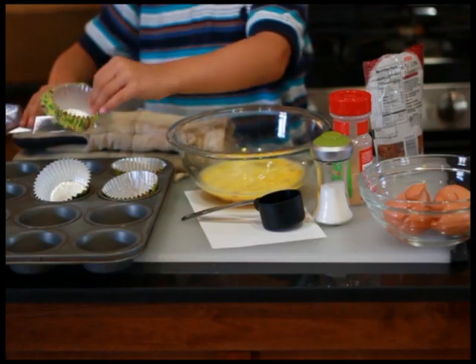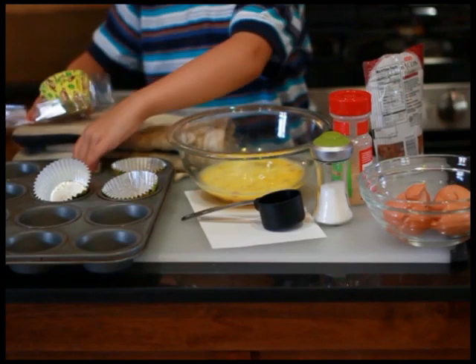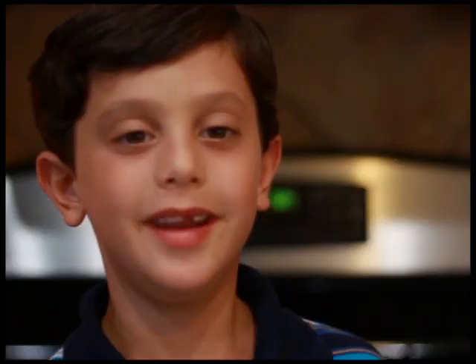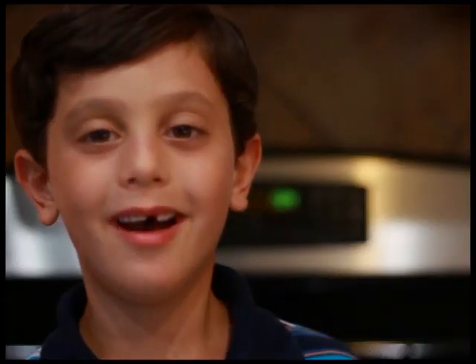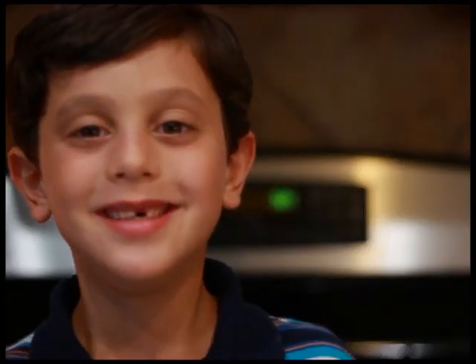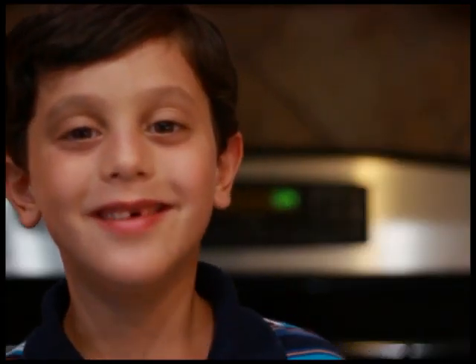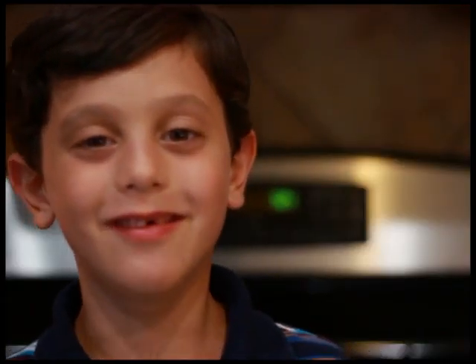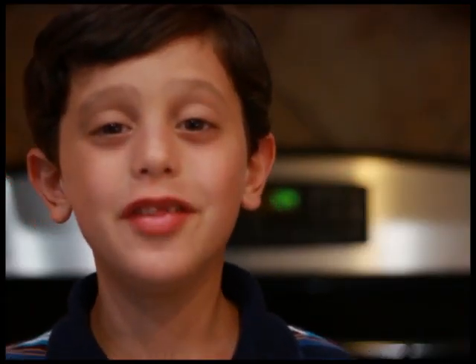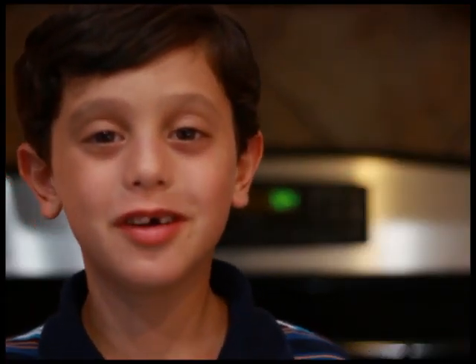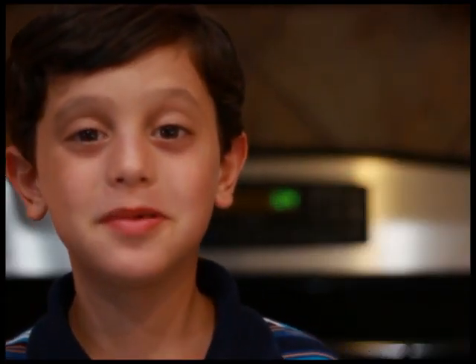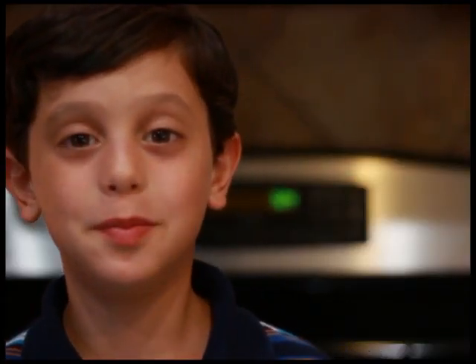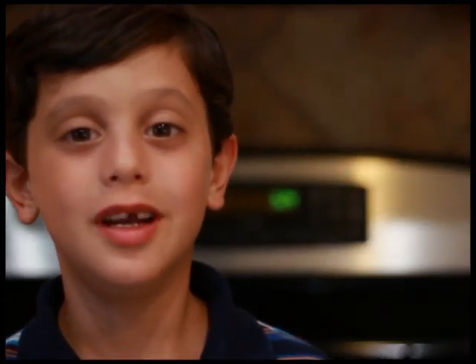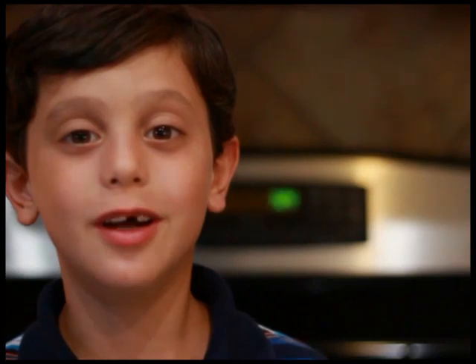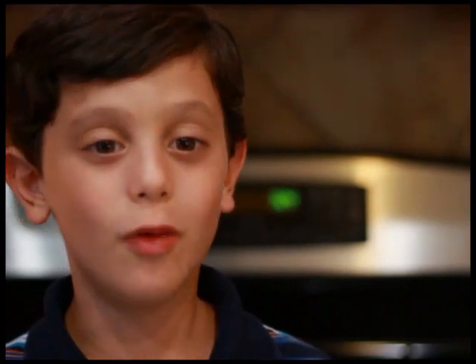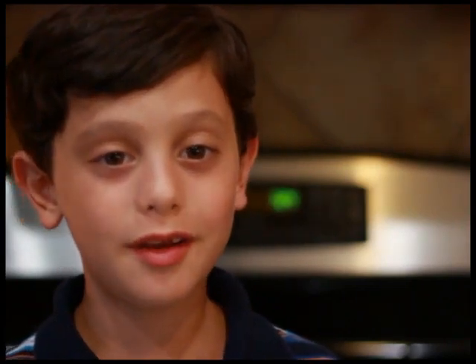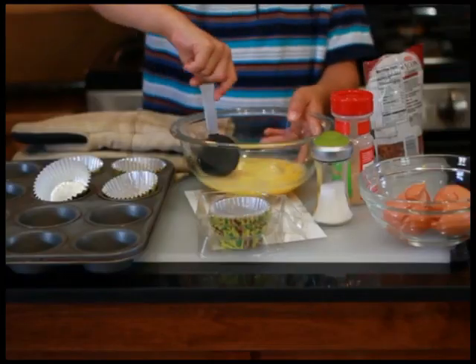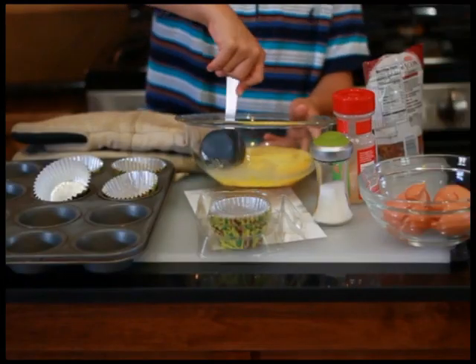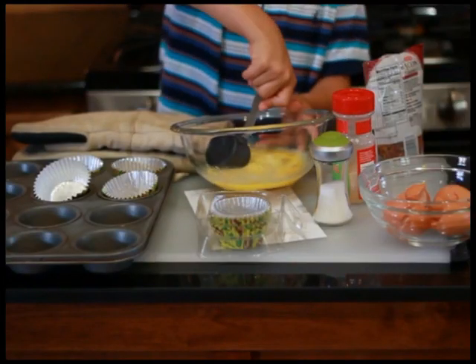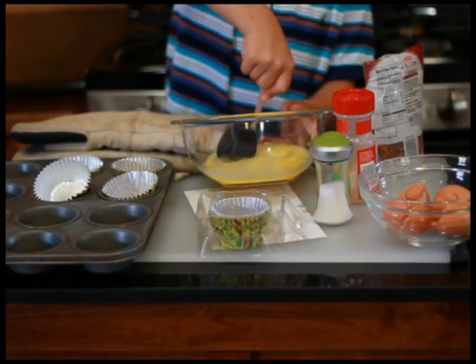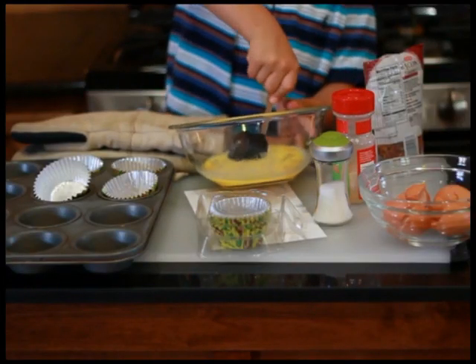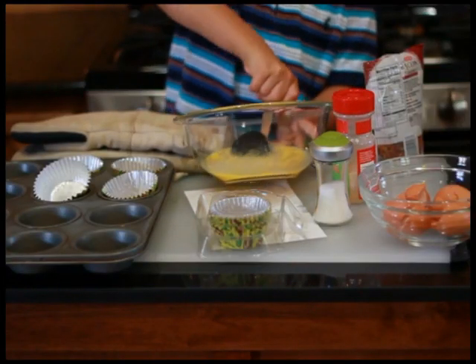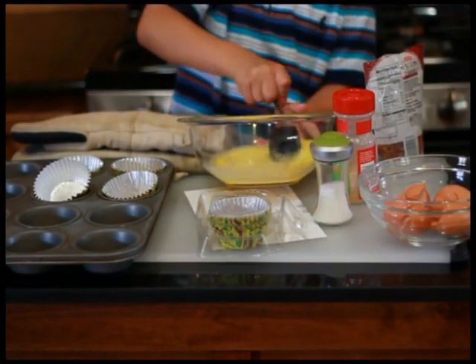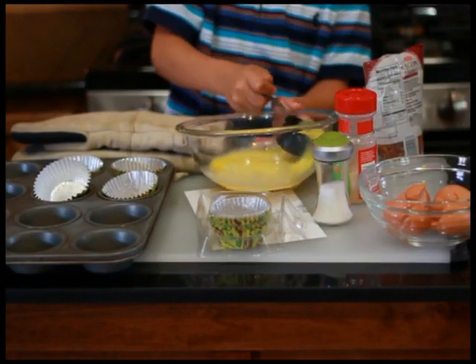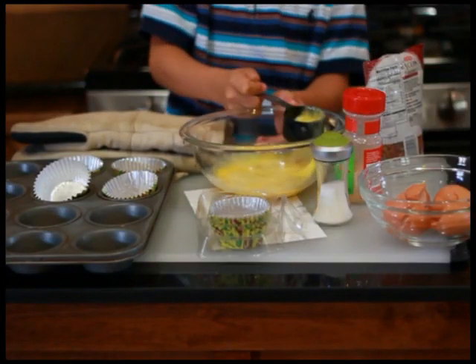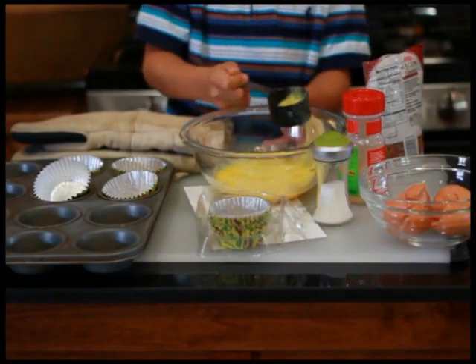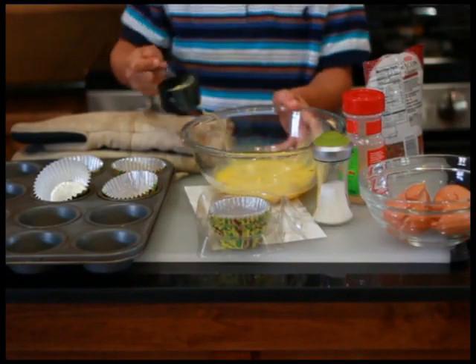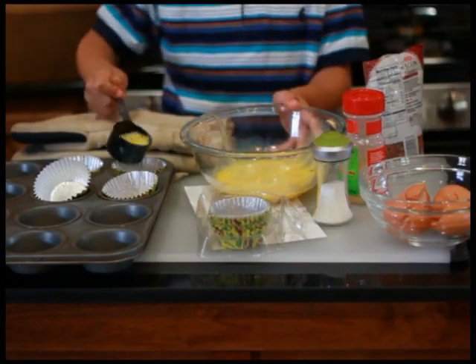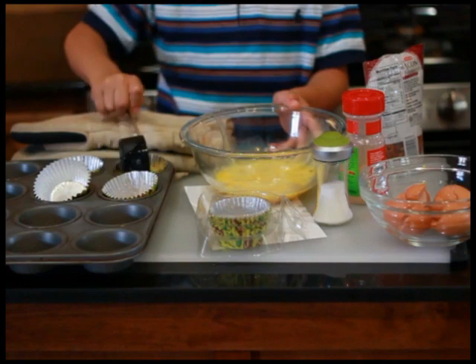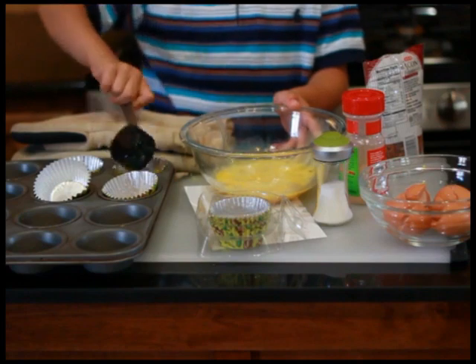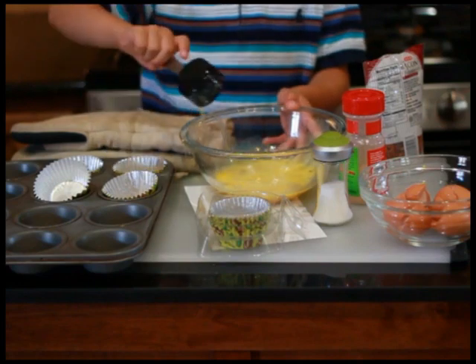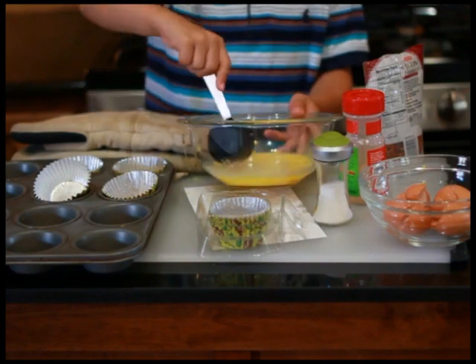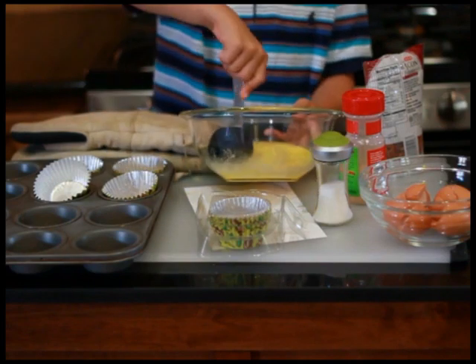Now, with your one-fourth cup scooper, scoop the mixture evenly into your cupcake liners.